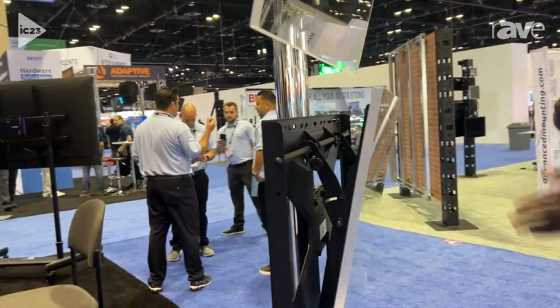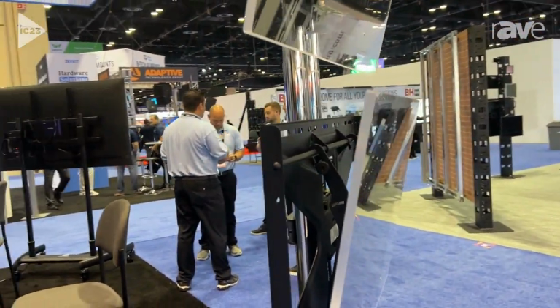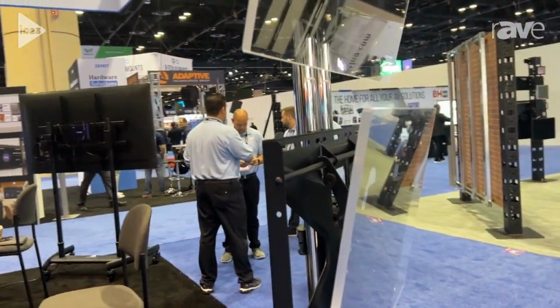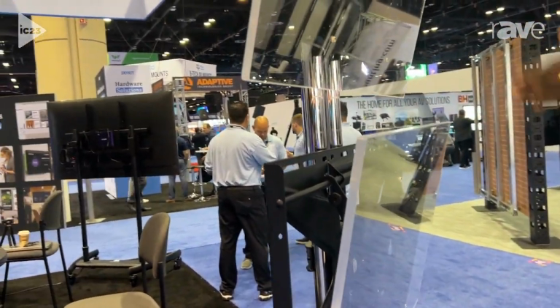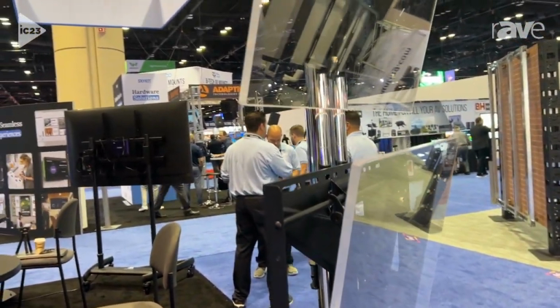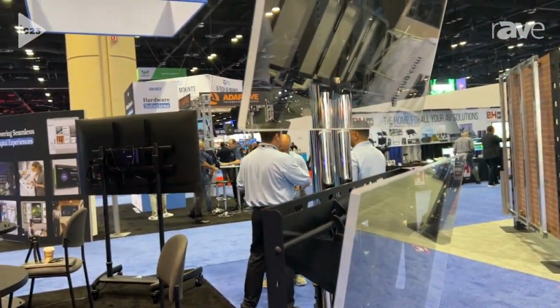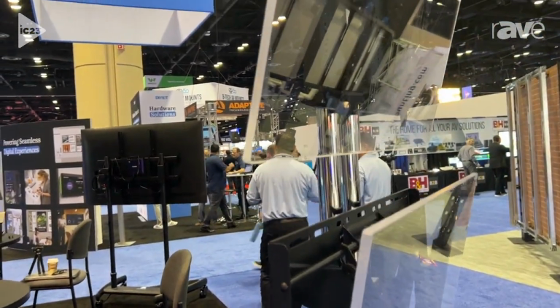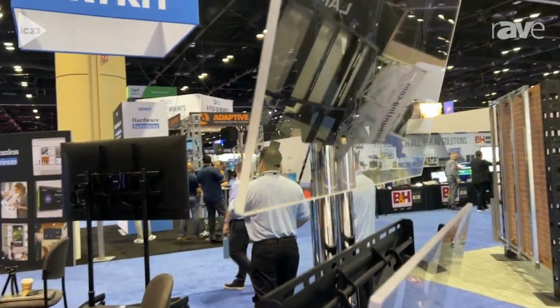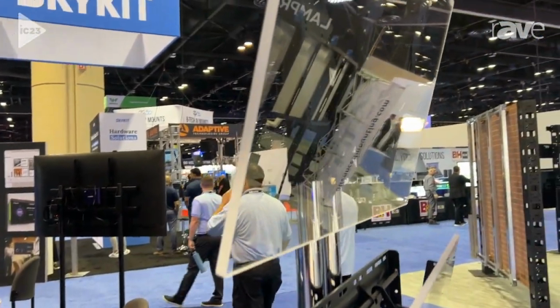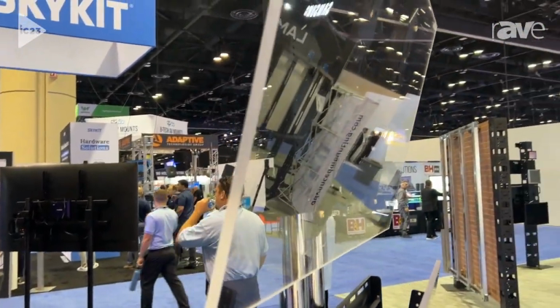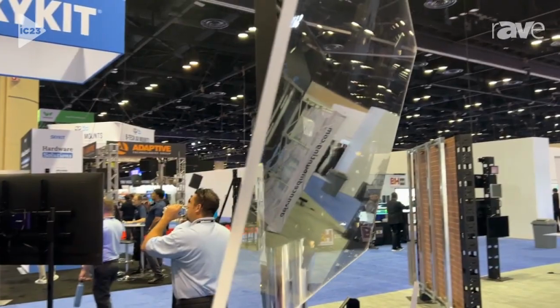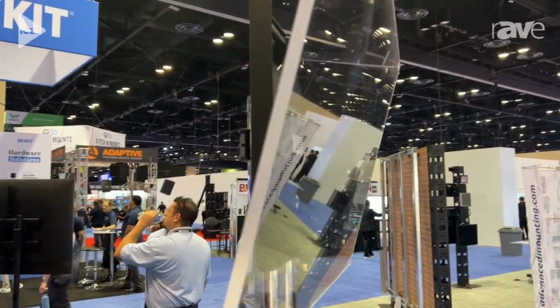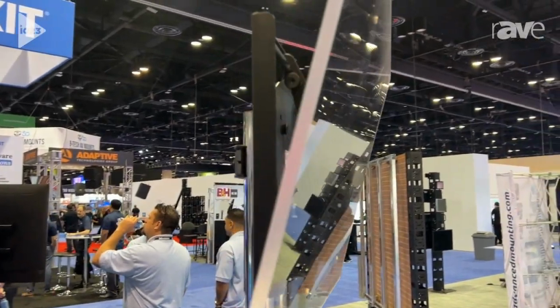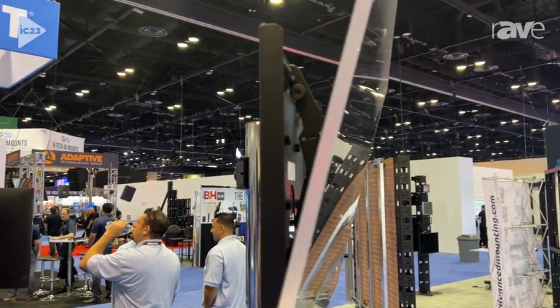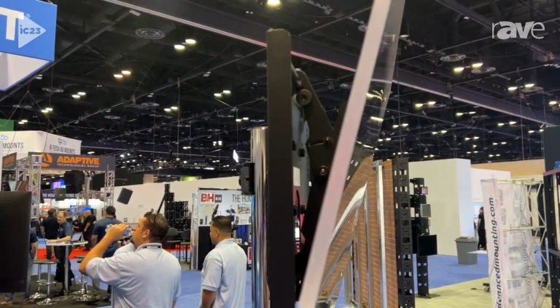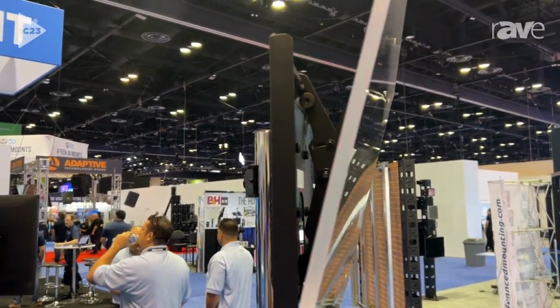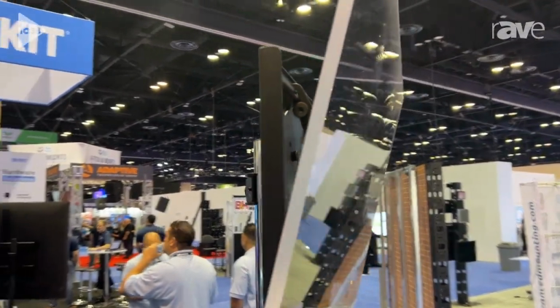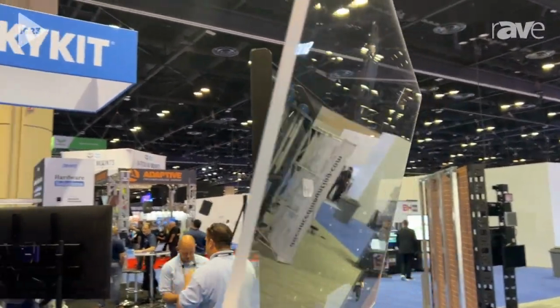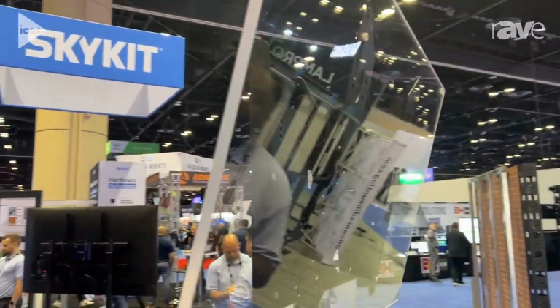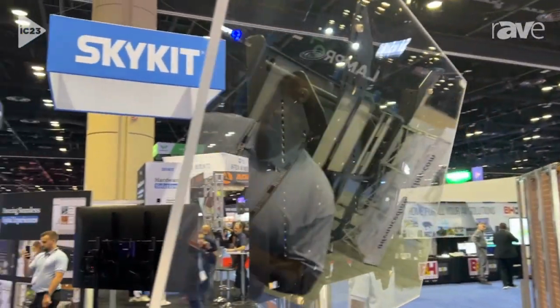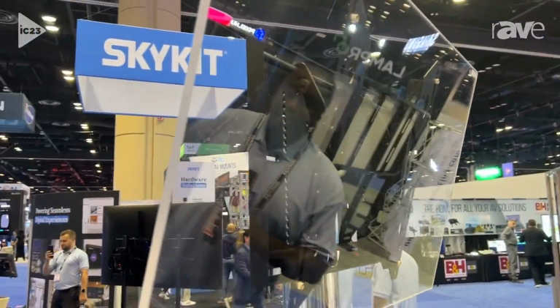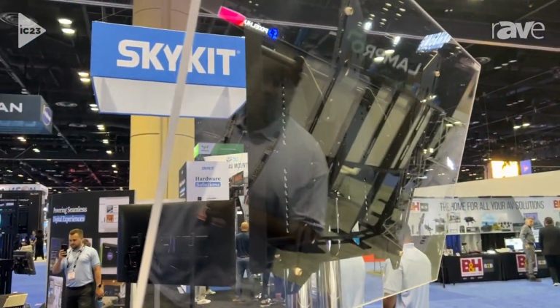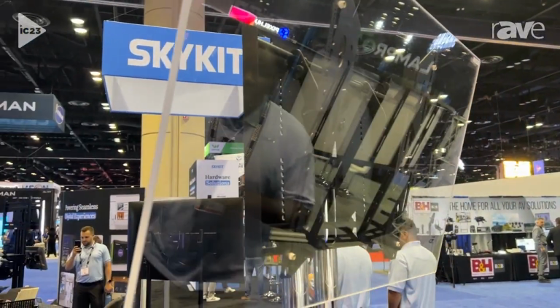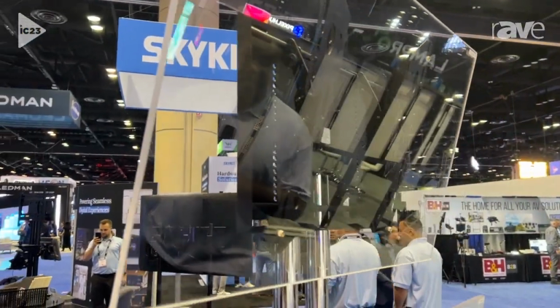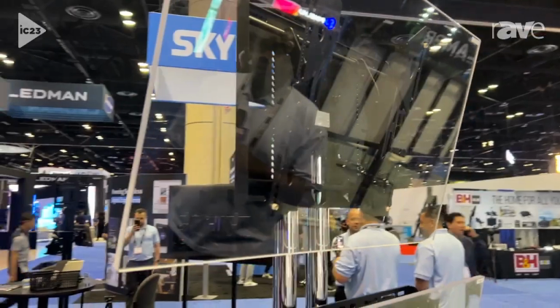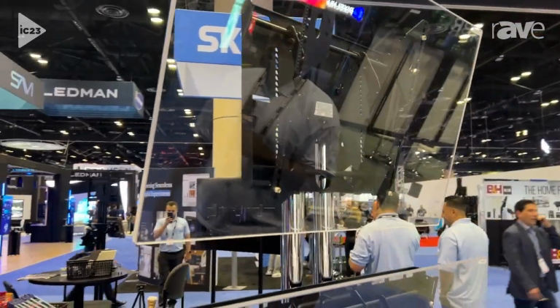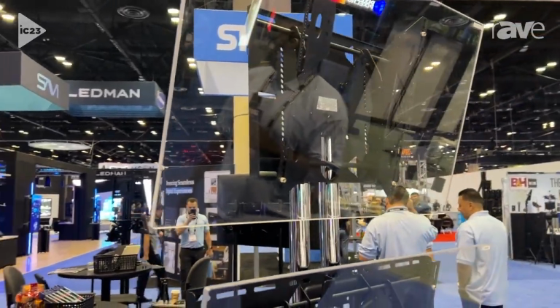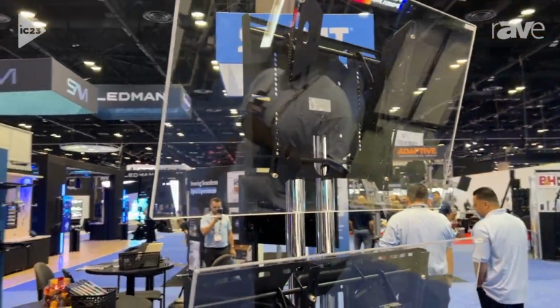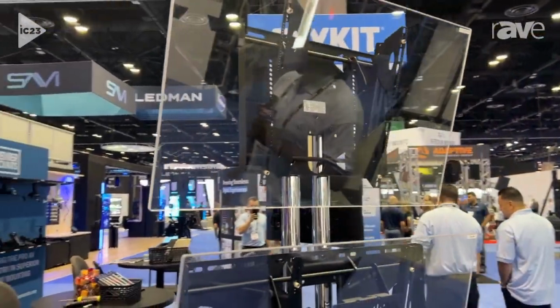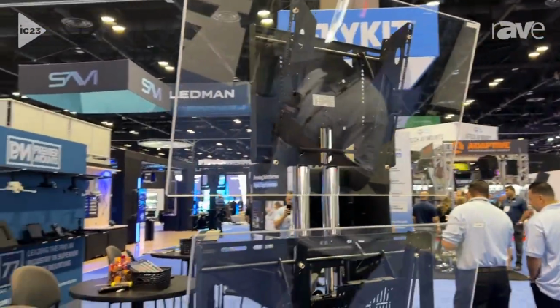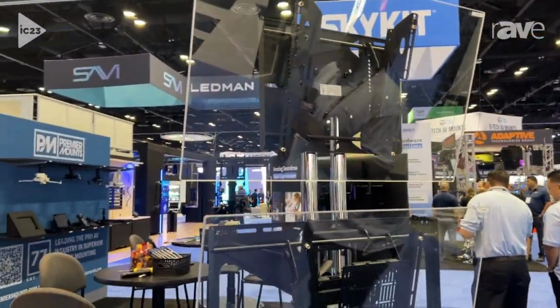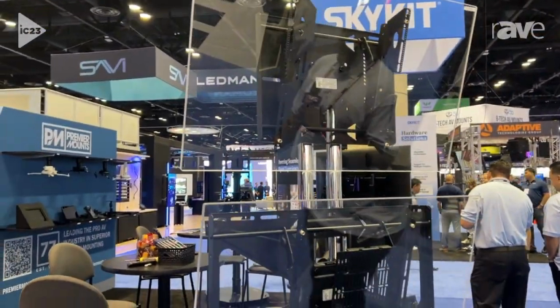And this one up here is our CTM-MS1. That mount holds up to 130 pounds. These mounts are all VESA compatible and they work with our Carson stands, as well as can mount from the ceiling and the wall.